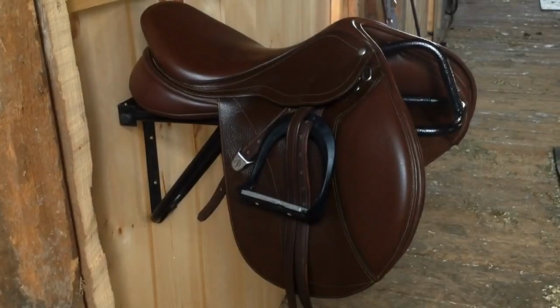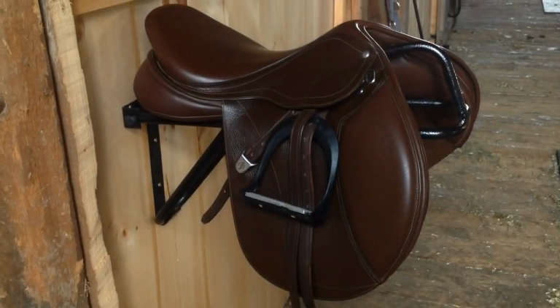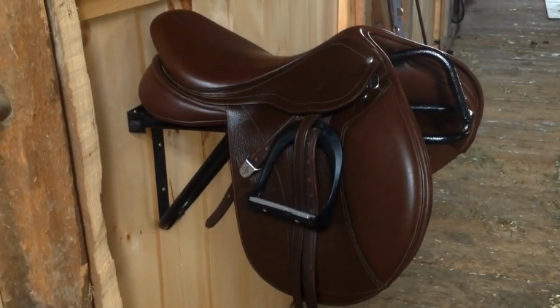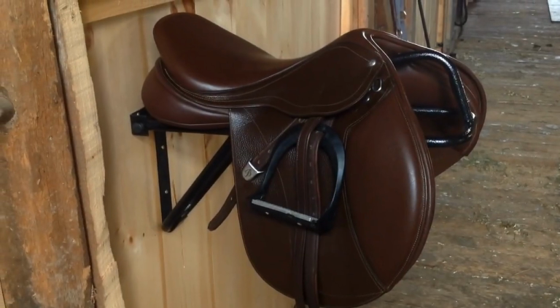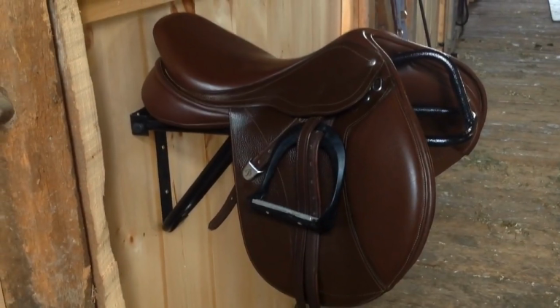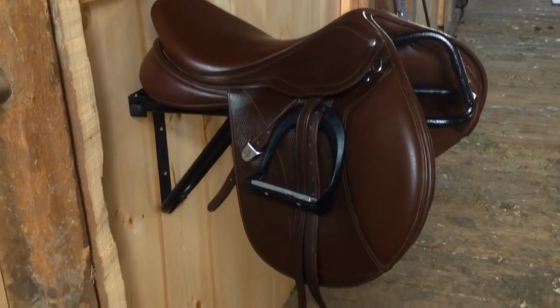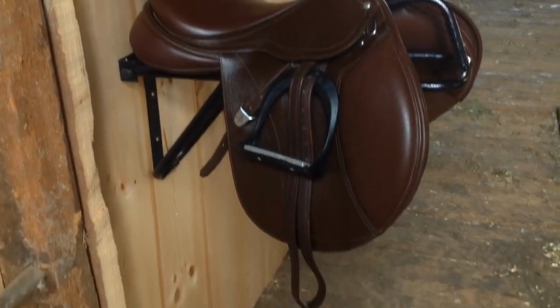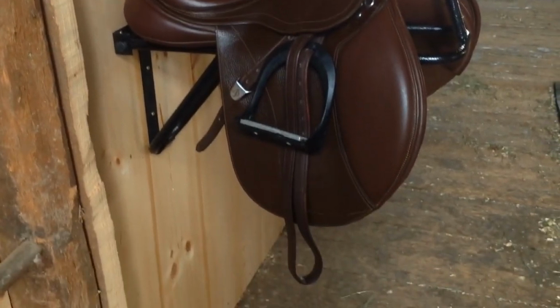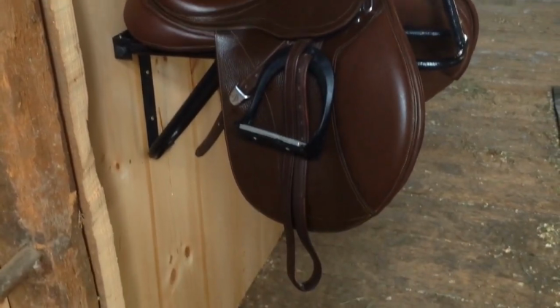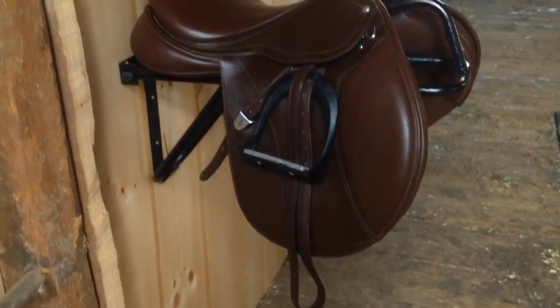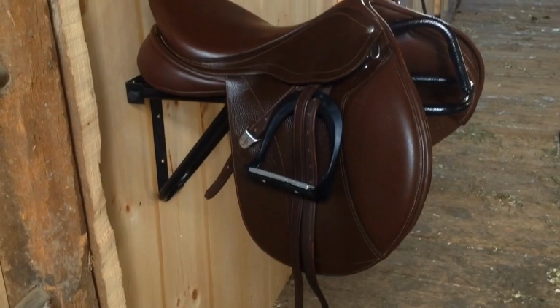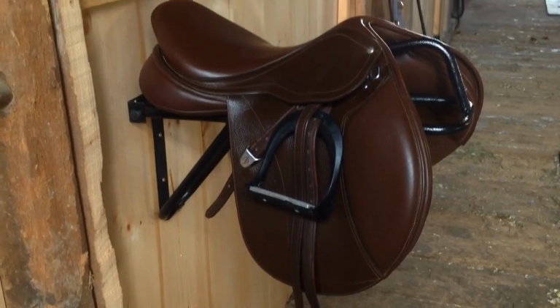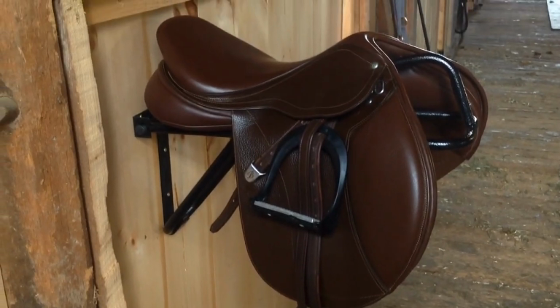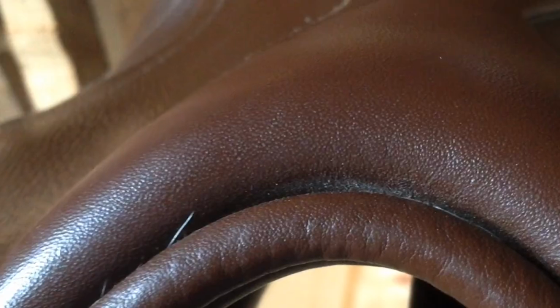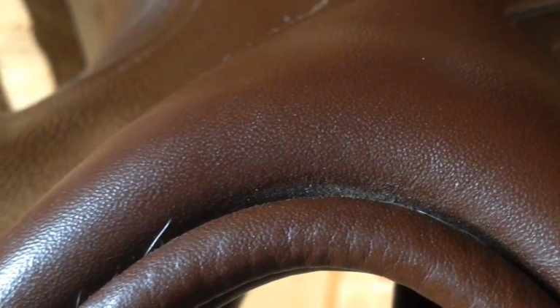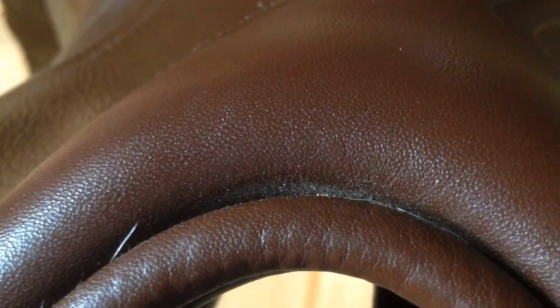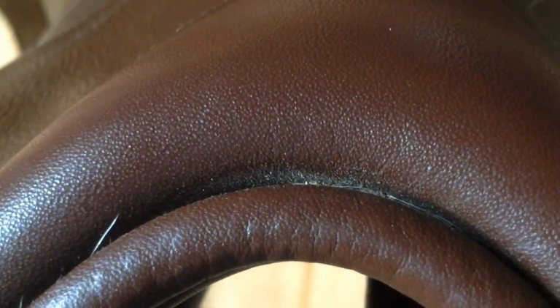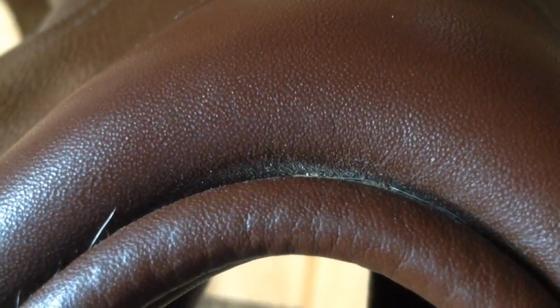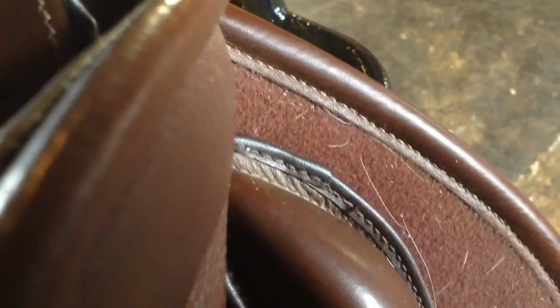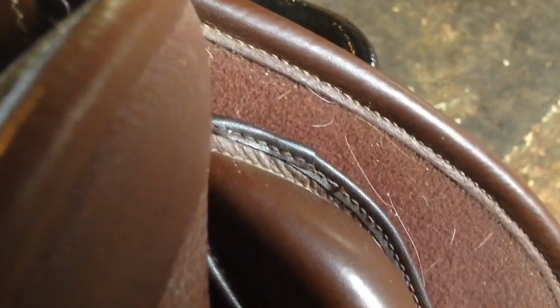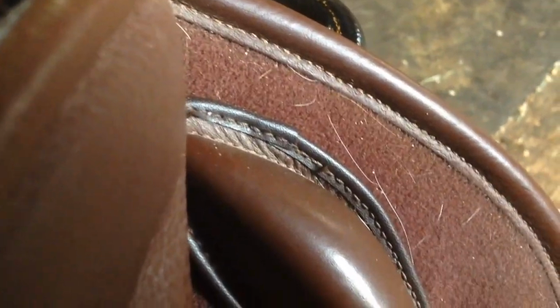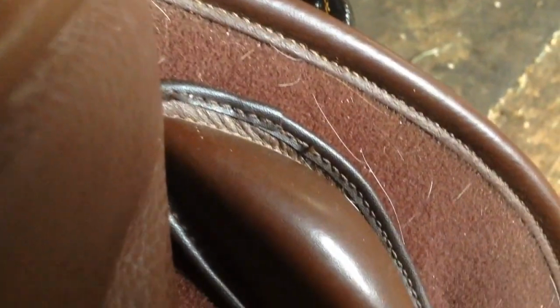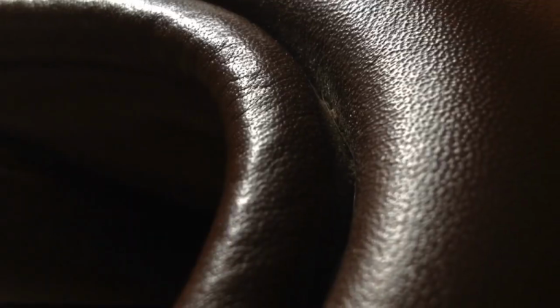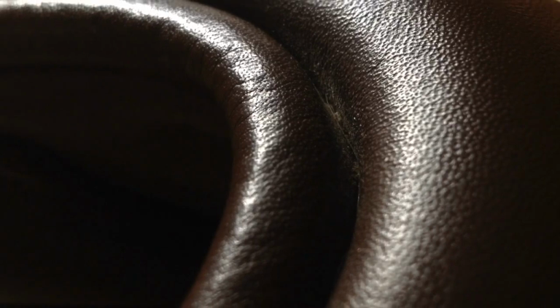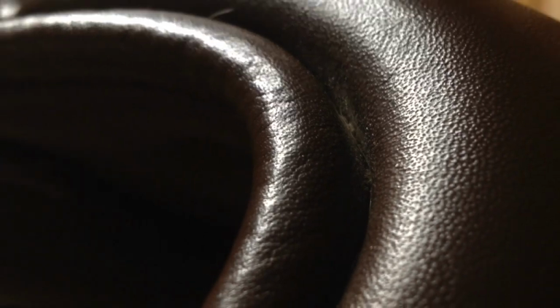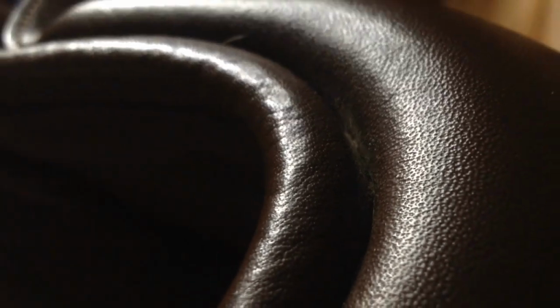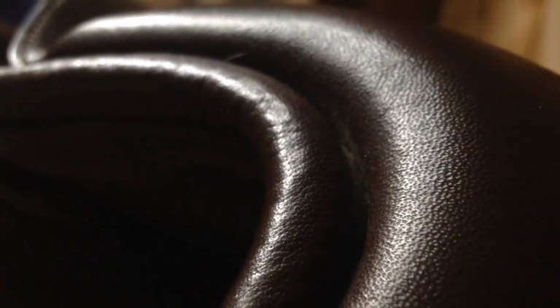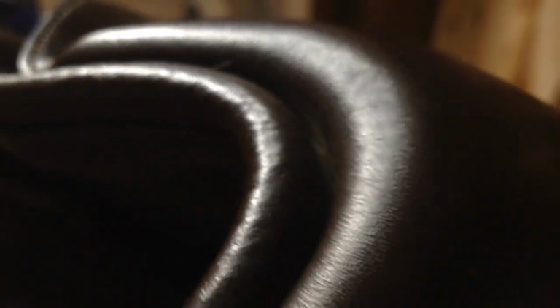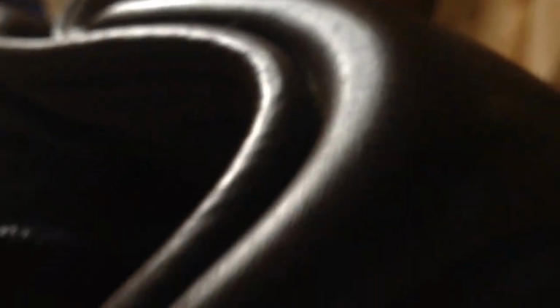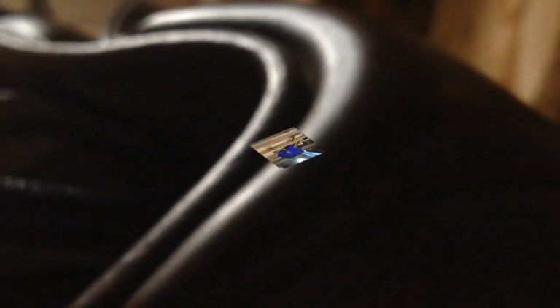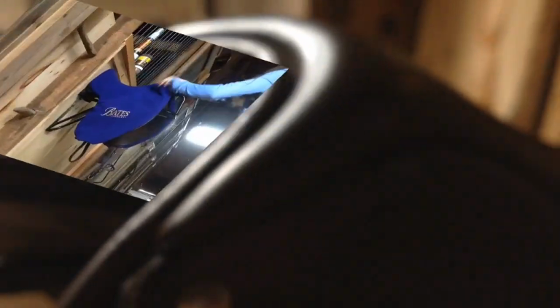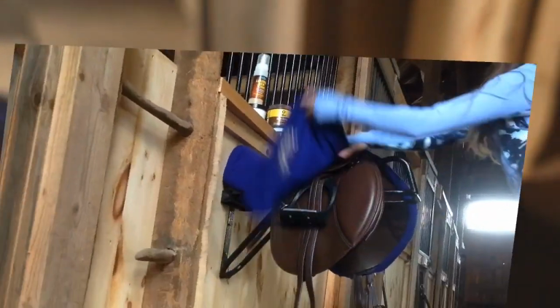Here's what my saddle looks like before cleaning it. As you can see it just looks a little bit duller than those first clips I was showing. There's also quite a bit of dirt and hair in the seams. I just wanted to show you my typical routine for getting it to look clean and shiny again.